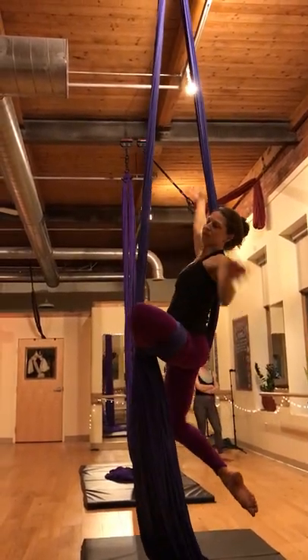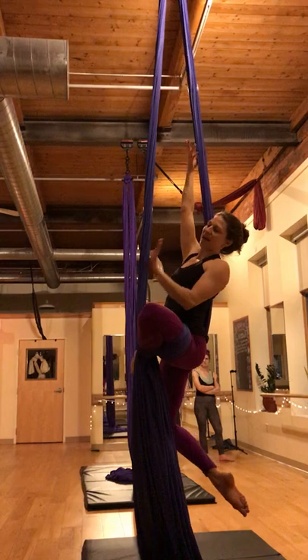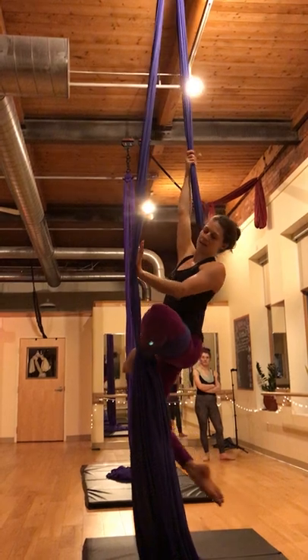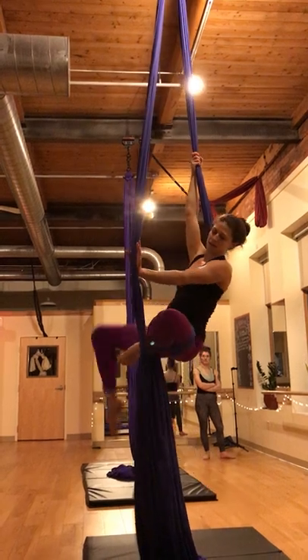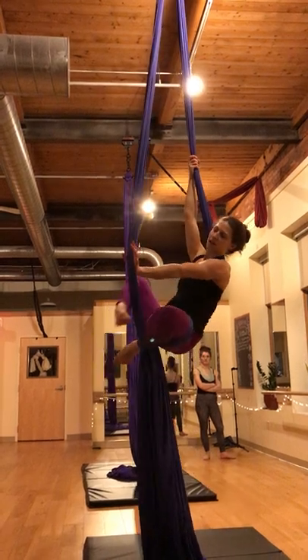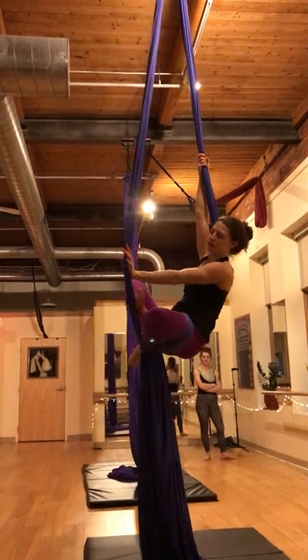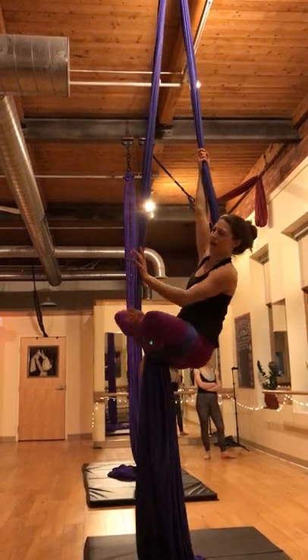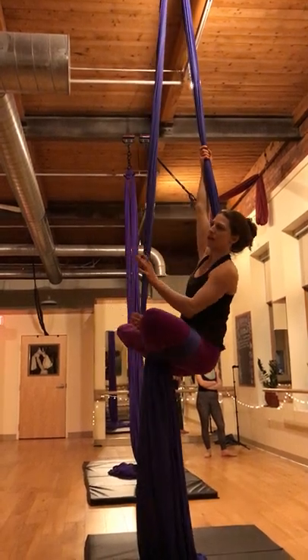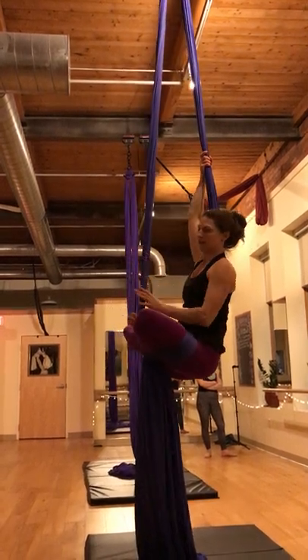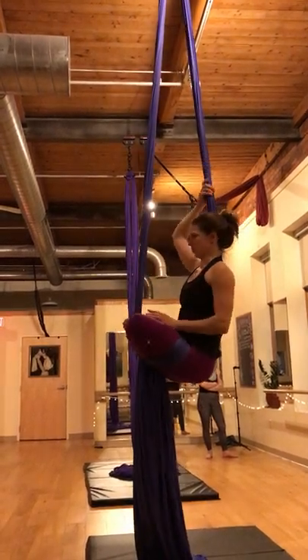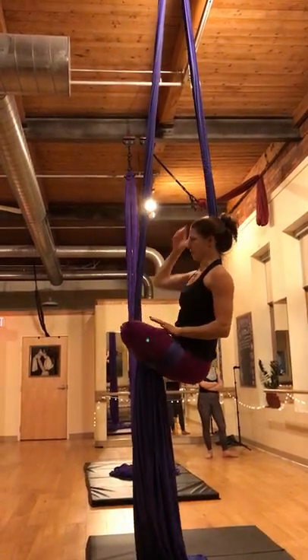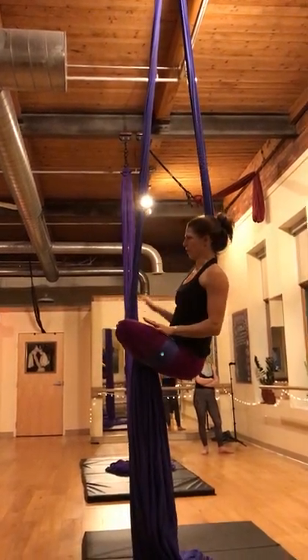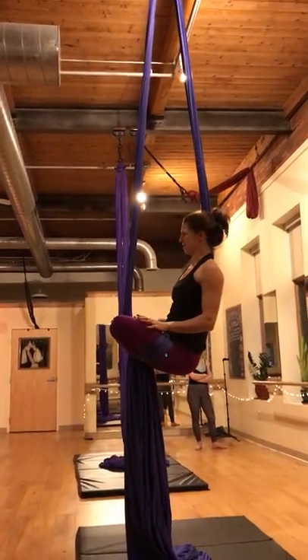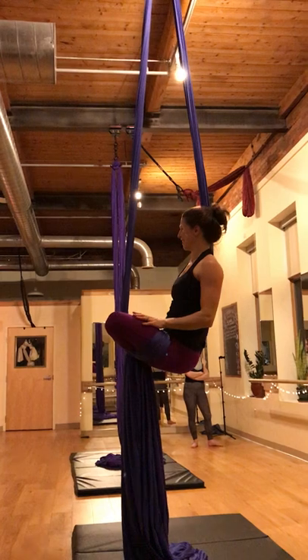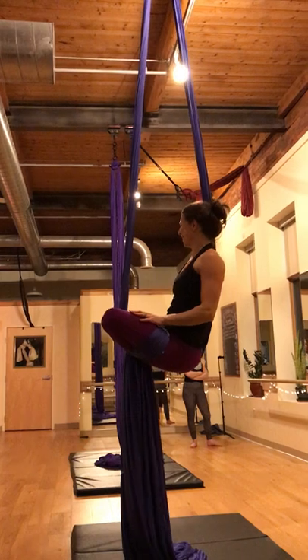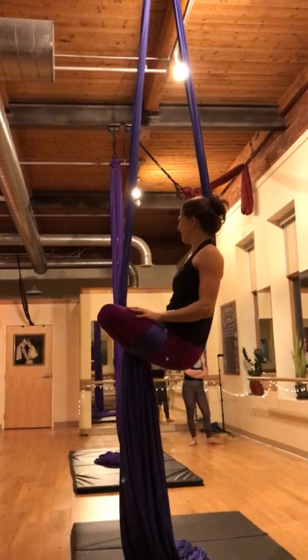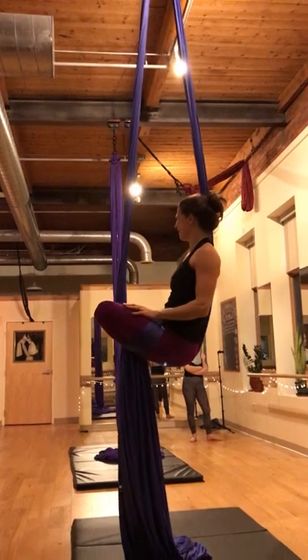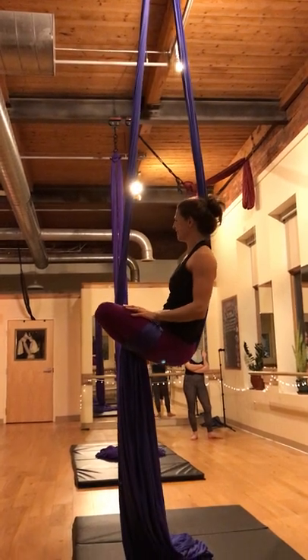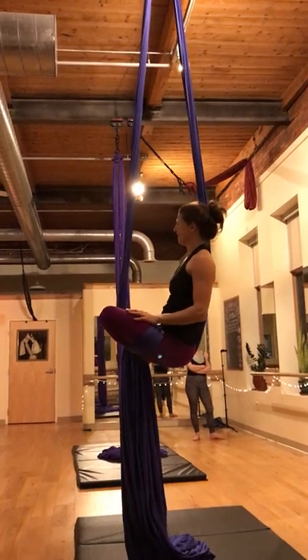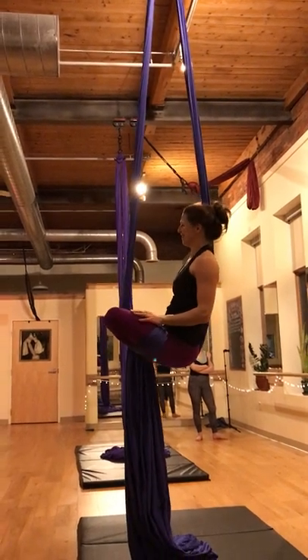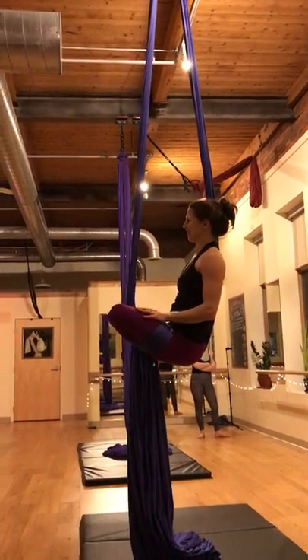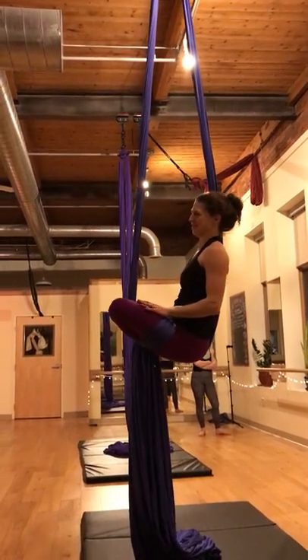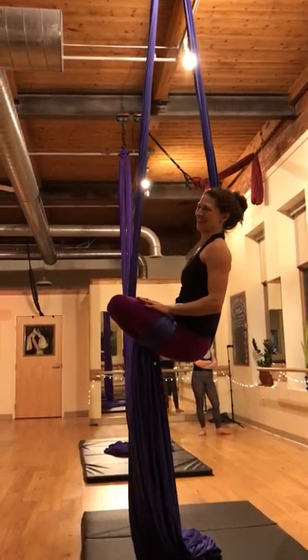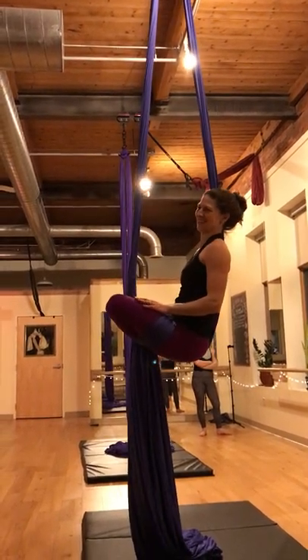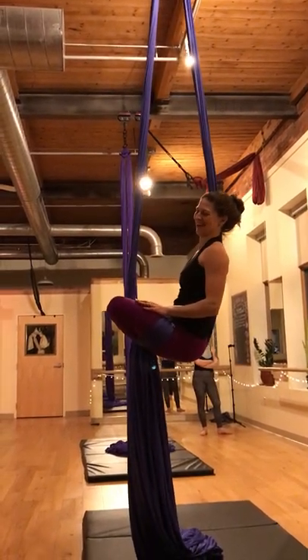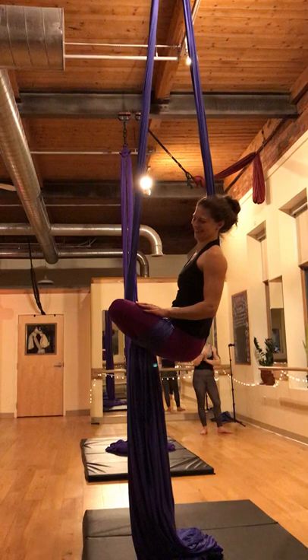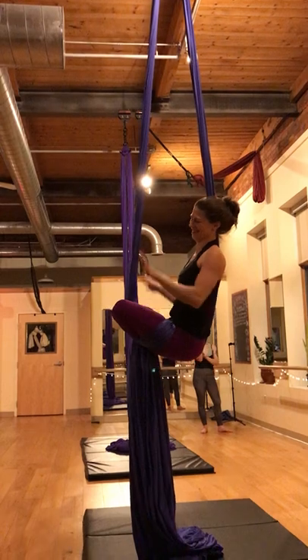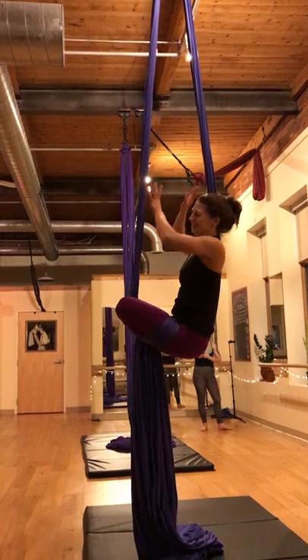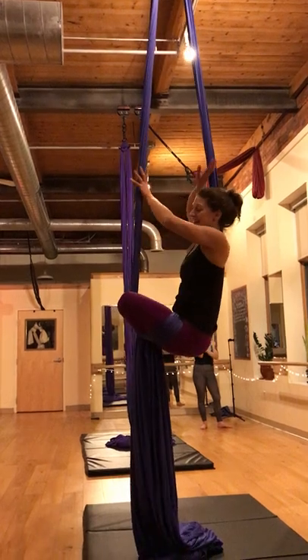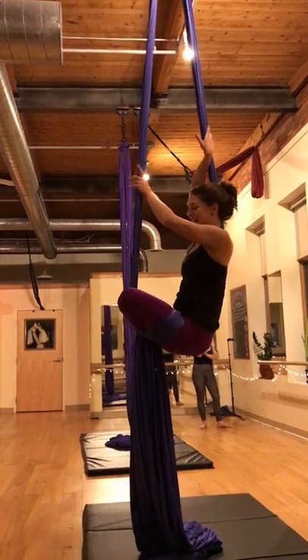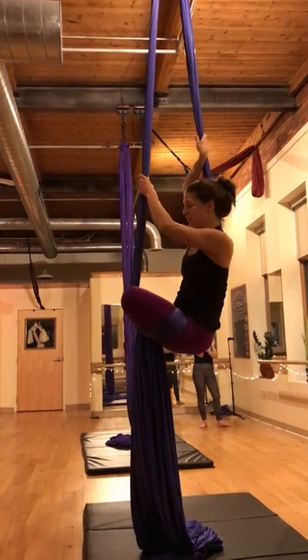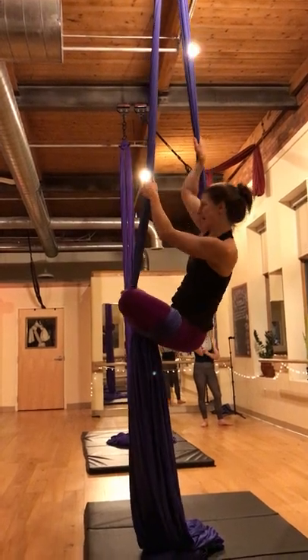If you'd like, you can tuck into your lotus. I find that to be very satisfying. And then you can play.